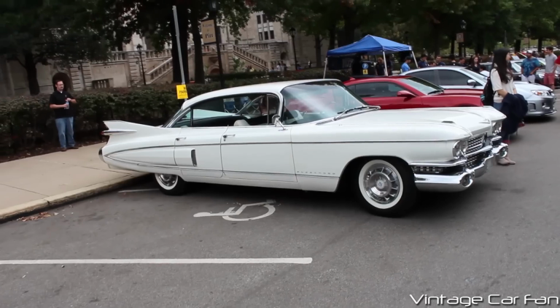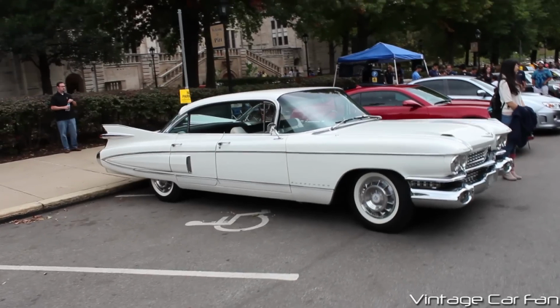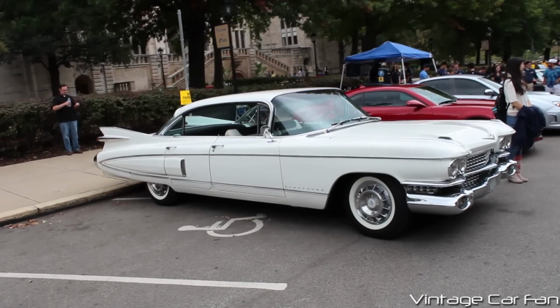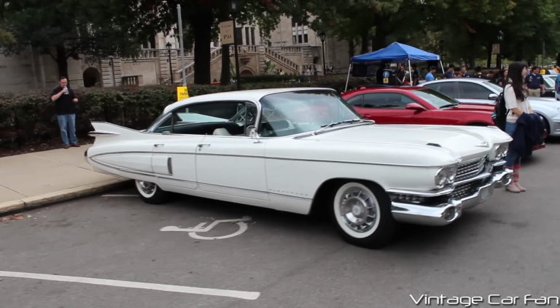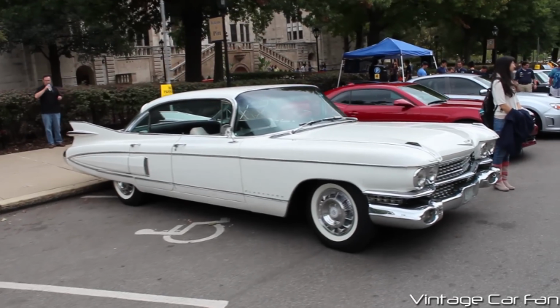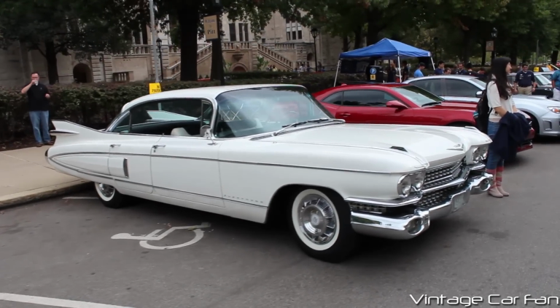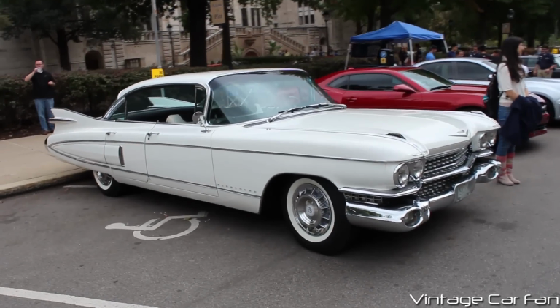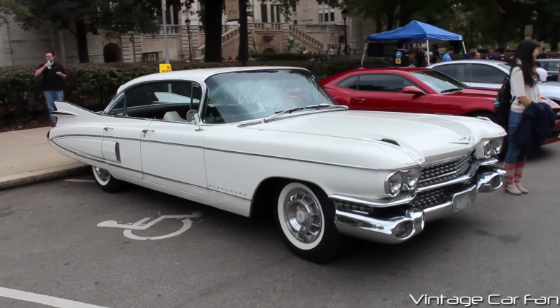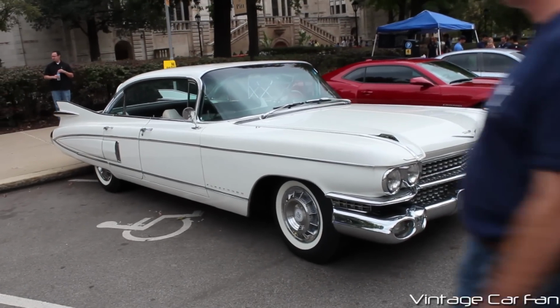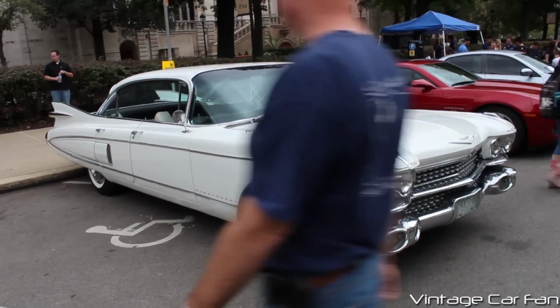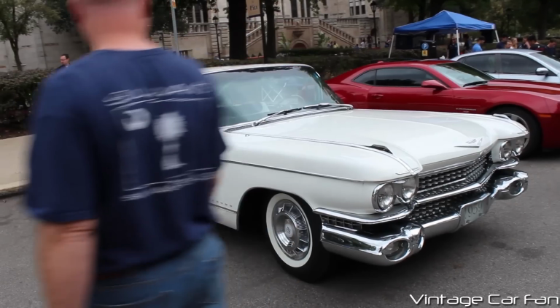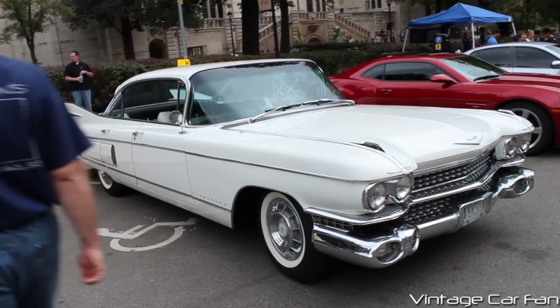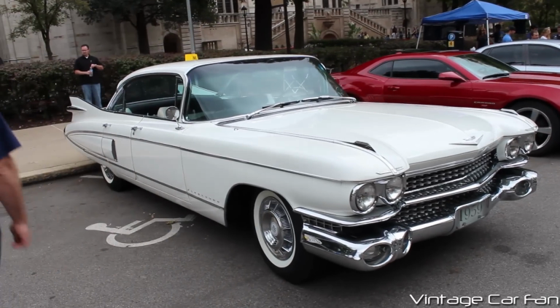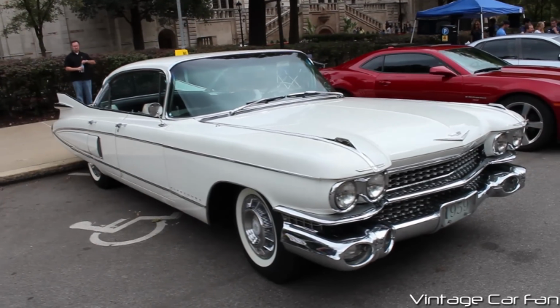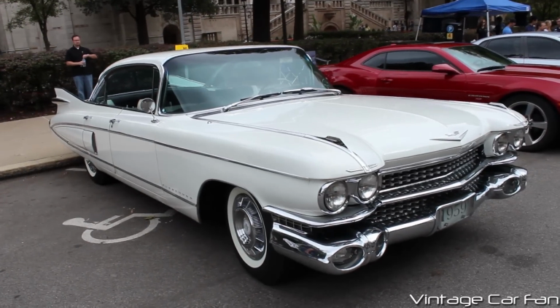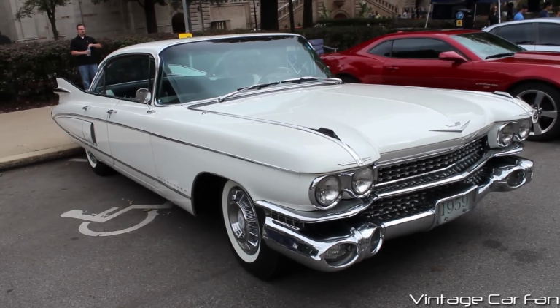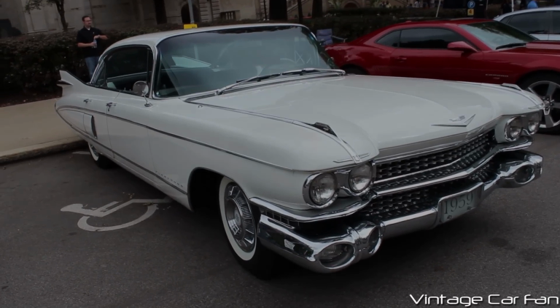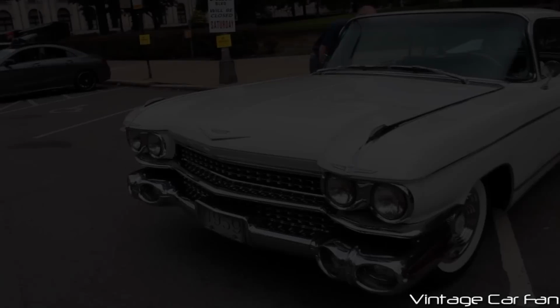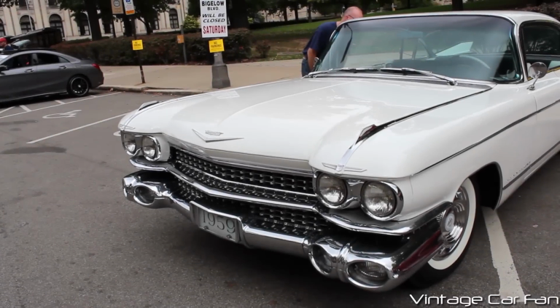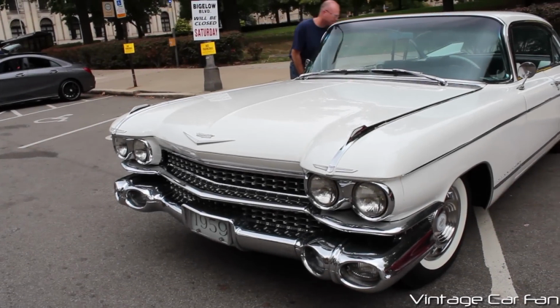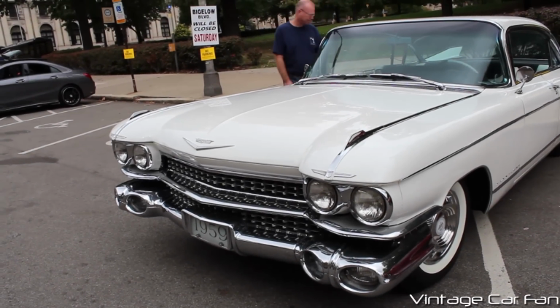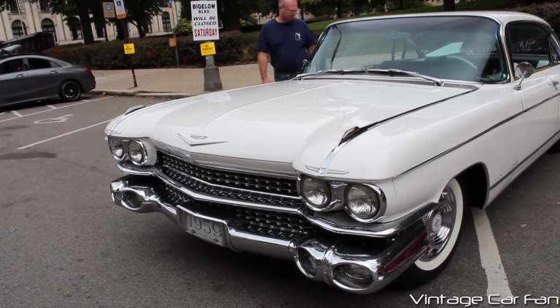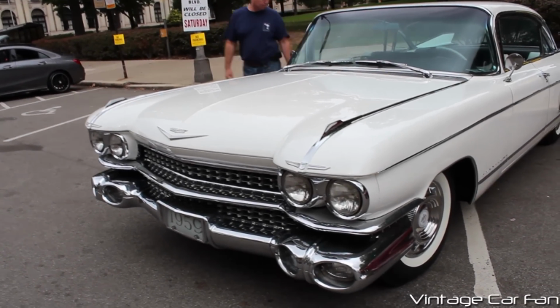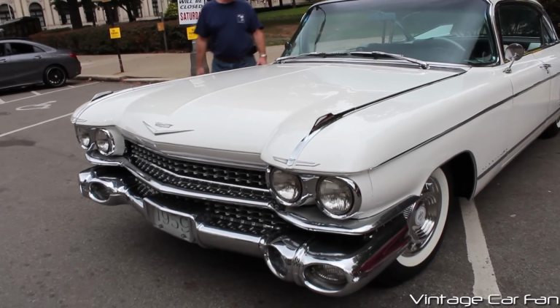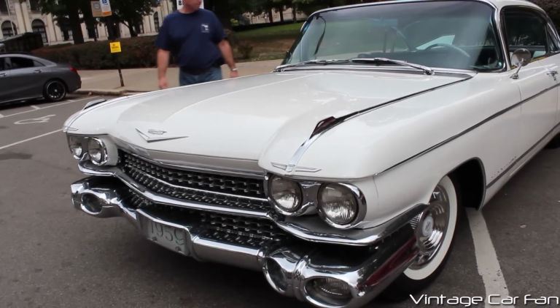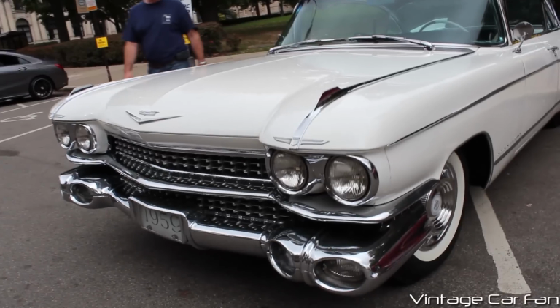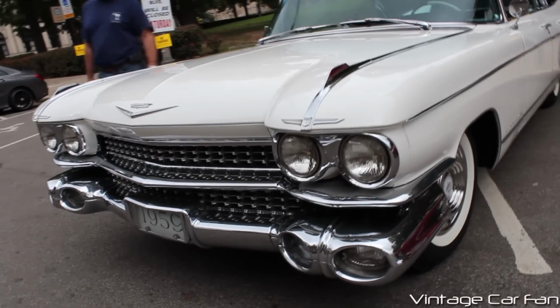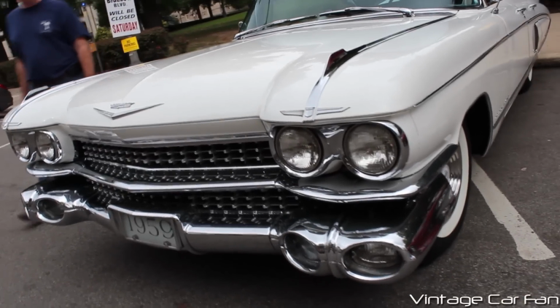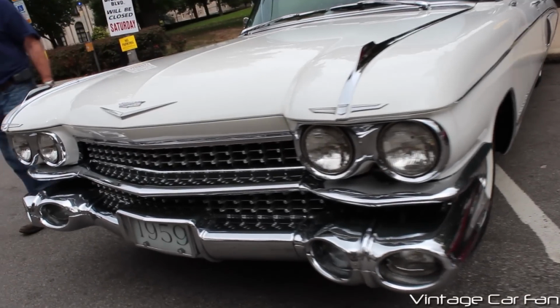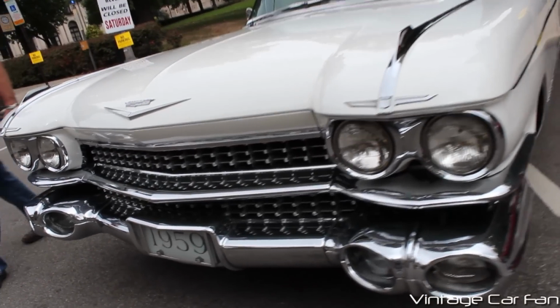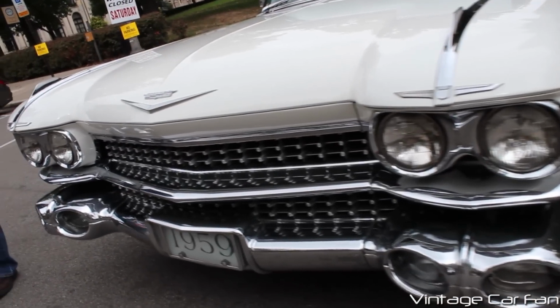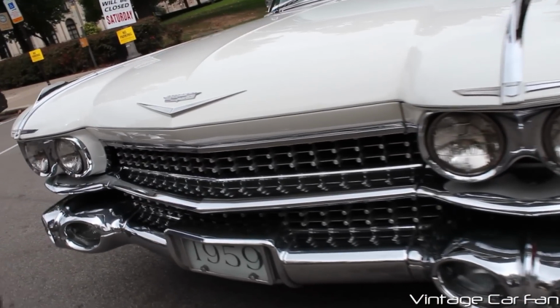This is a 1959 Cadillac Fleetwood, and this really defined 50s excess and flamboyance. It's a beautiful car, but just super over the top, and definitely when you think of 50s cars, most people think of these.